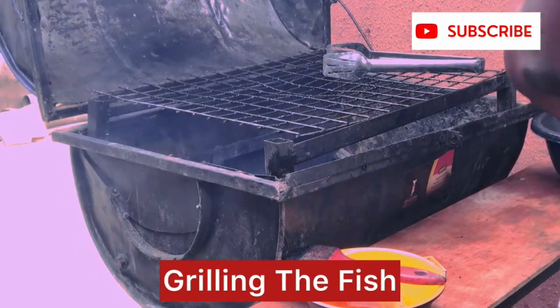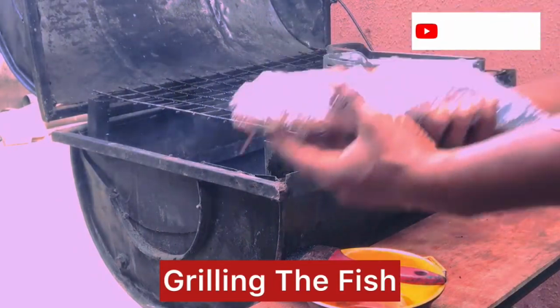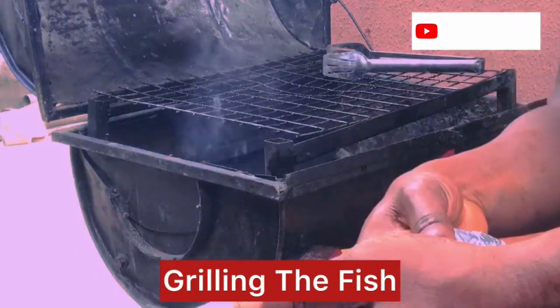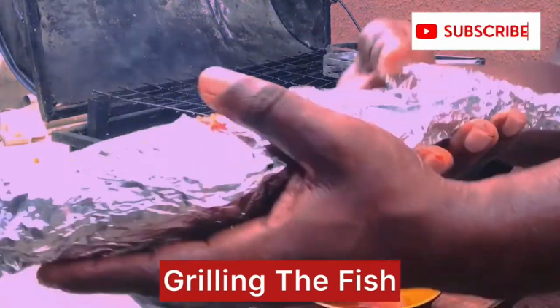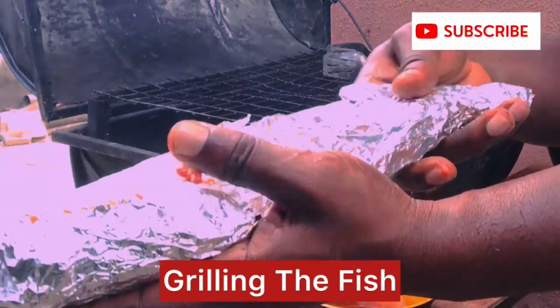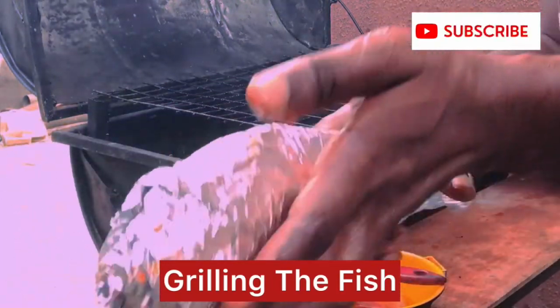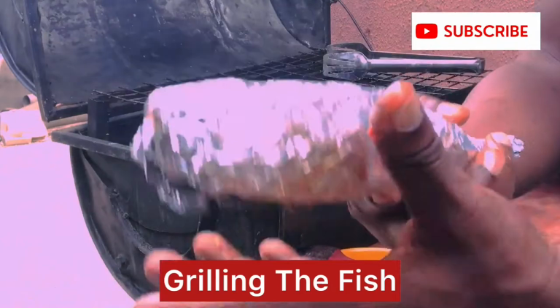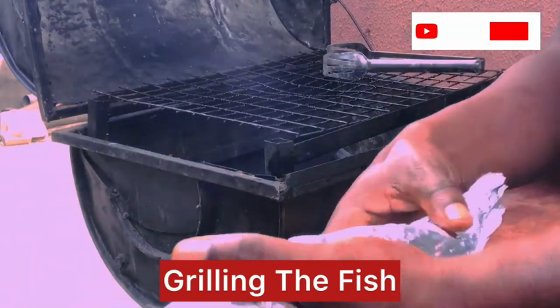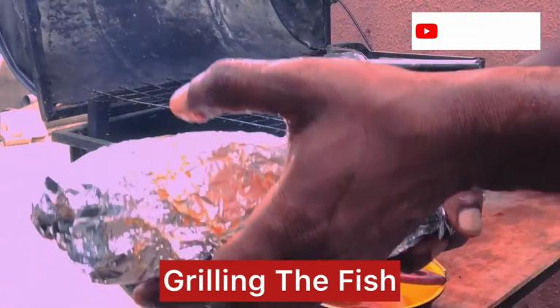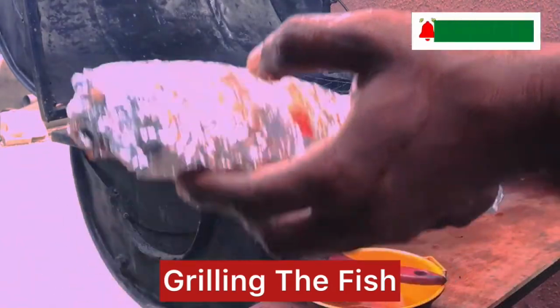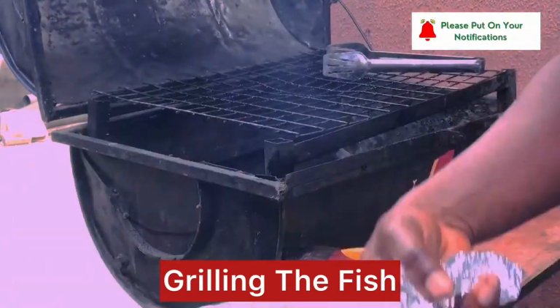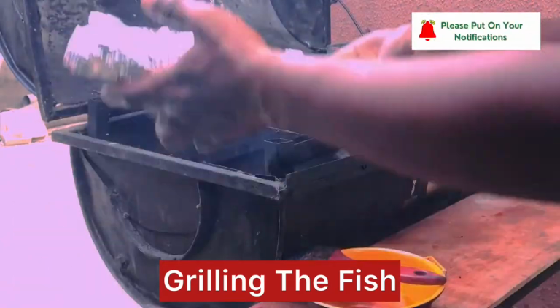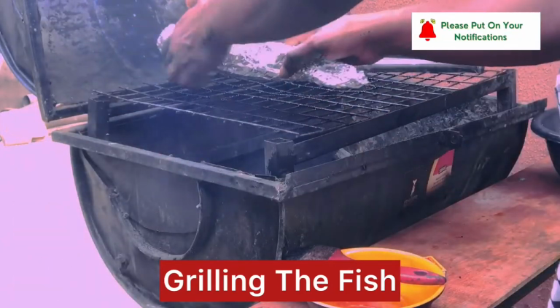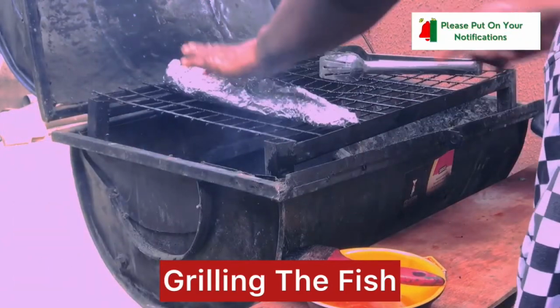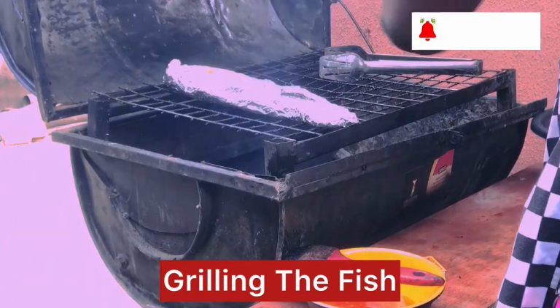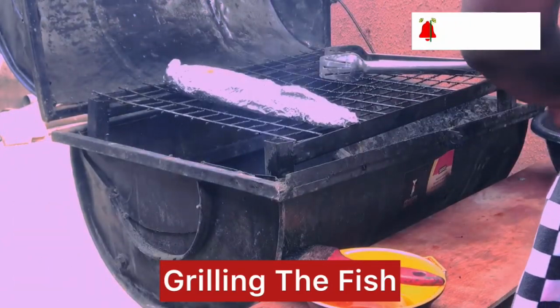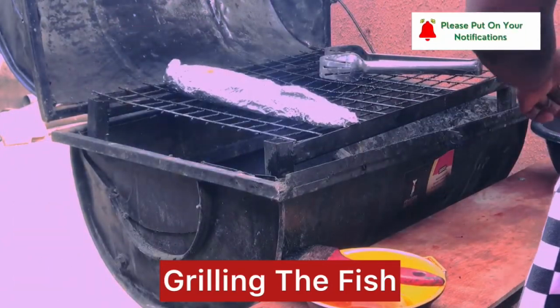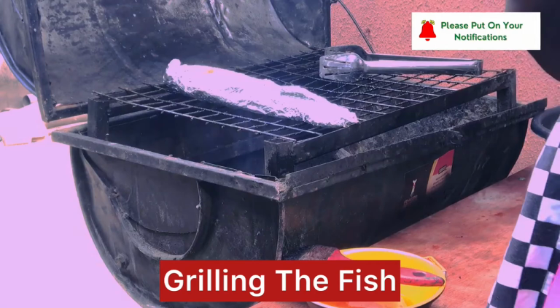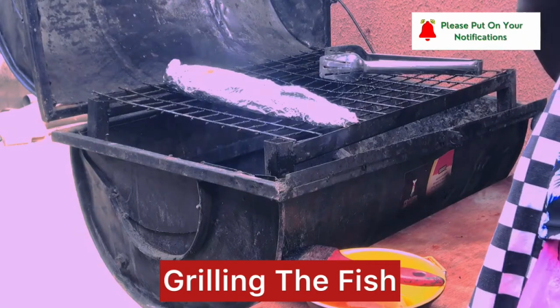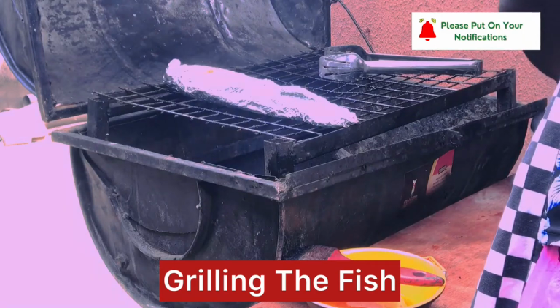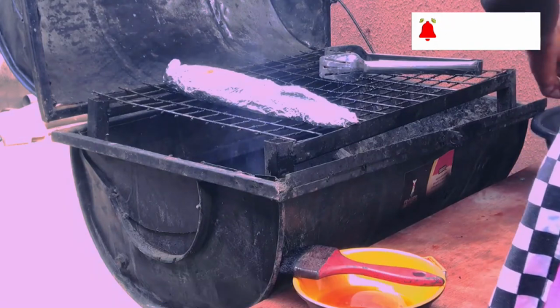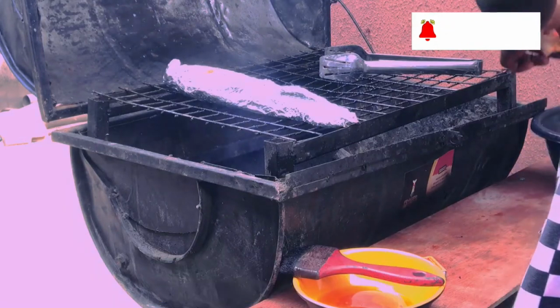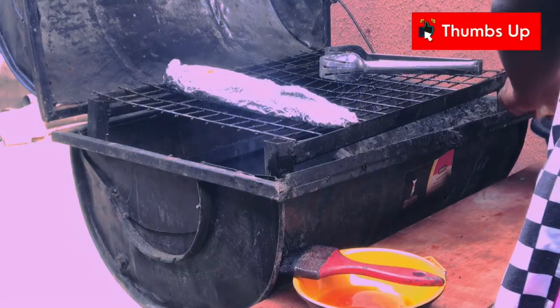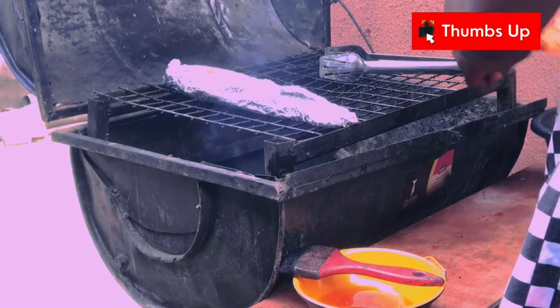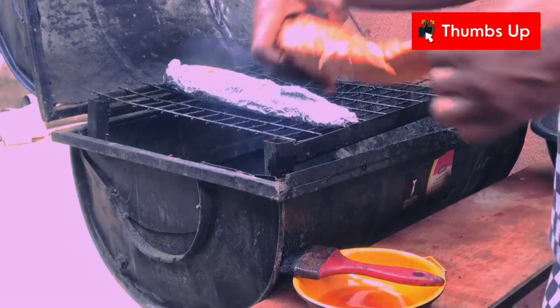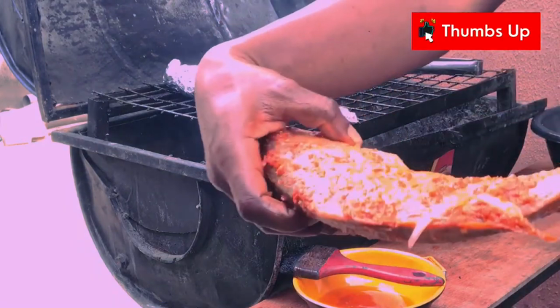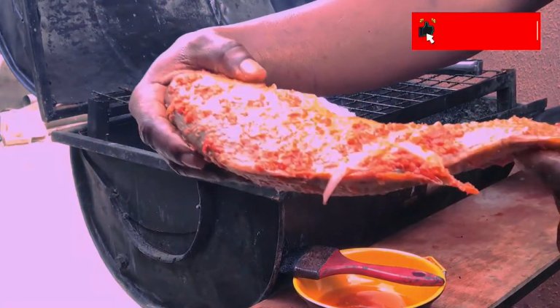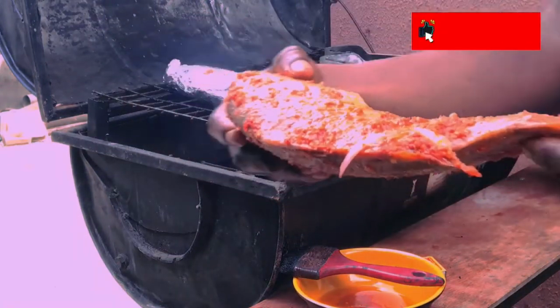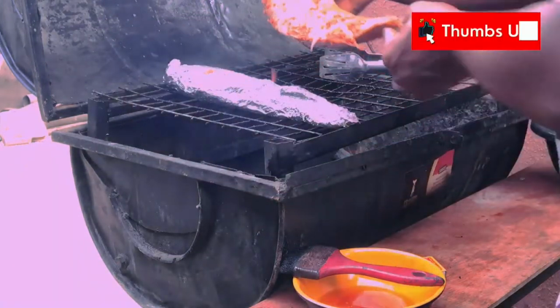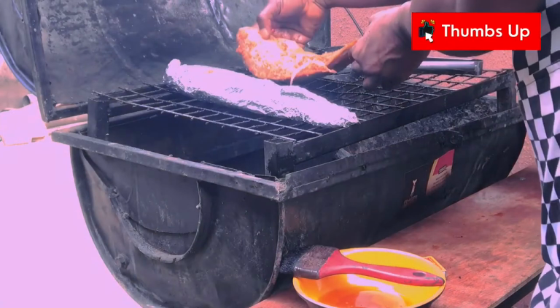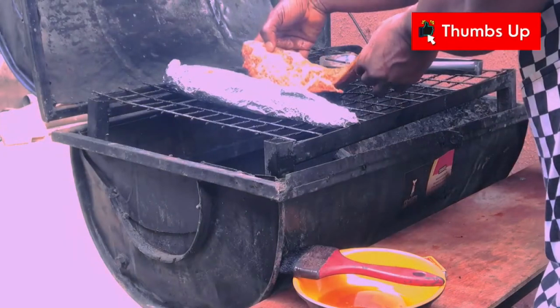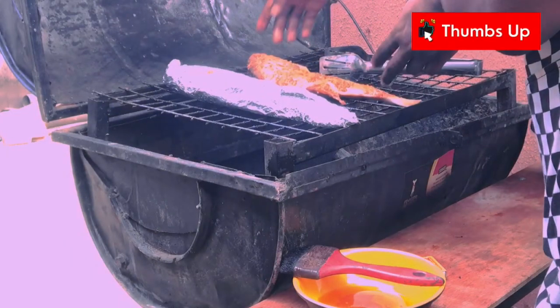This is the one we foil. I want to try and show you the foil one and the one that is not foil, which is this. I think this one is on fire.